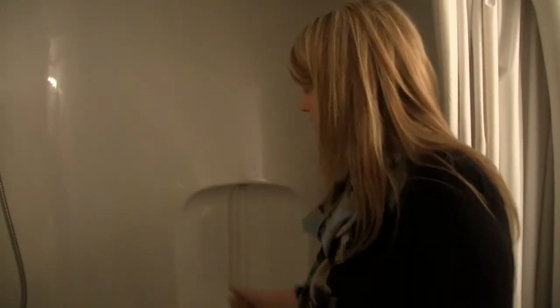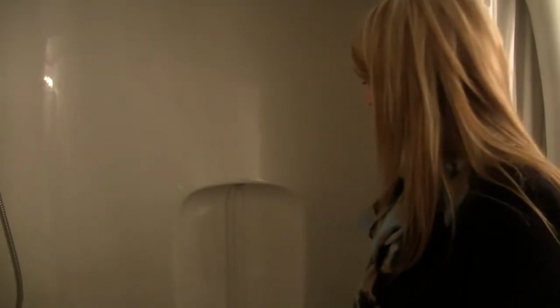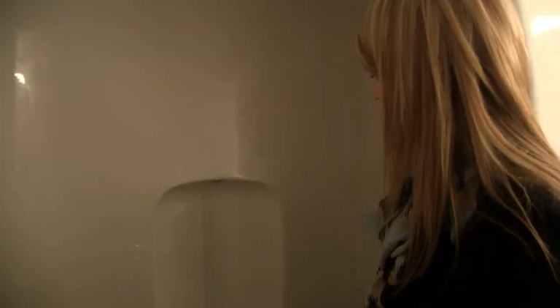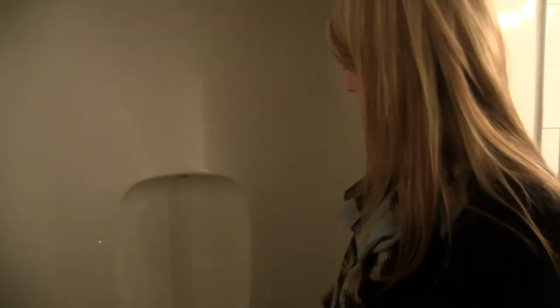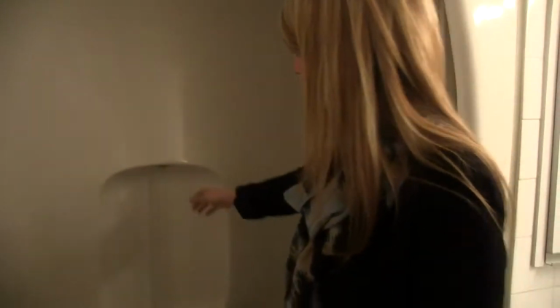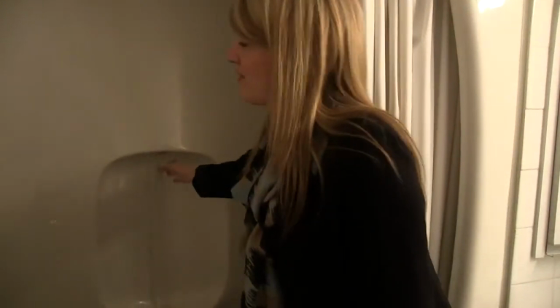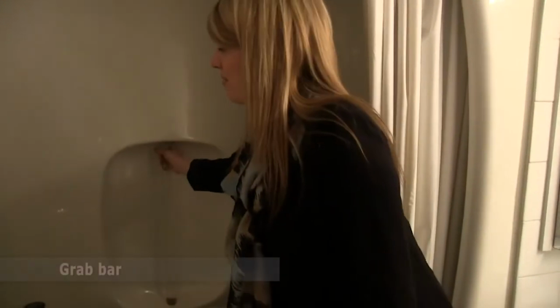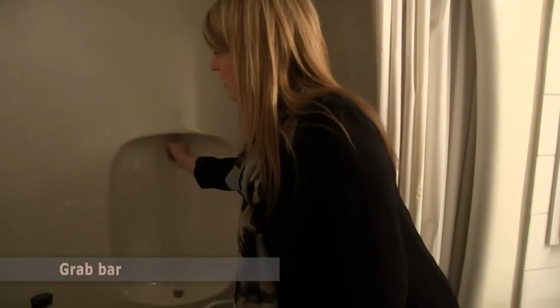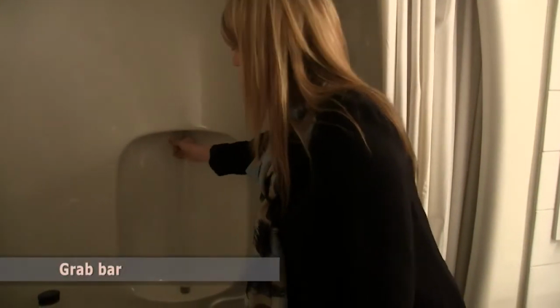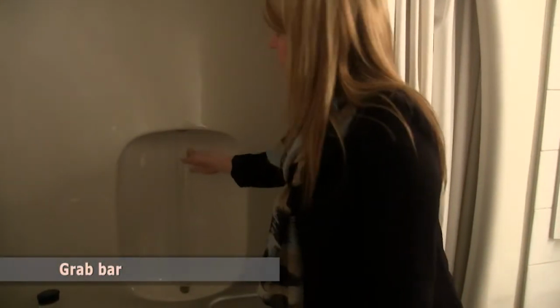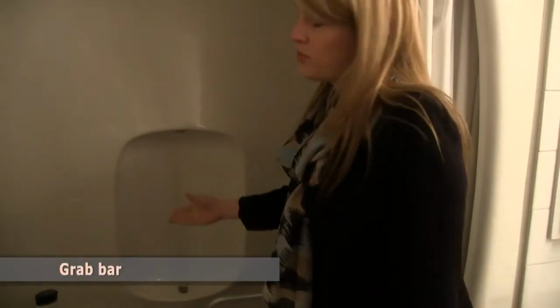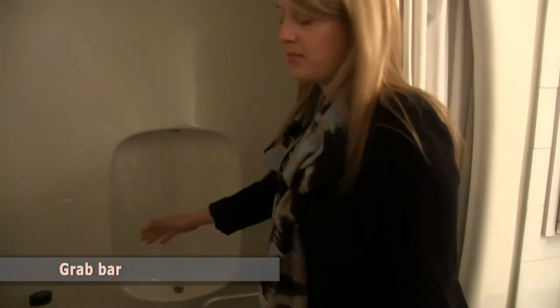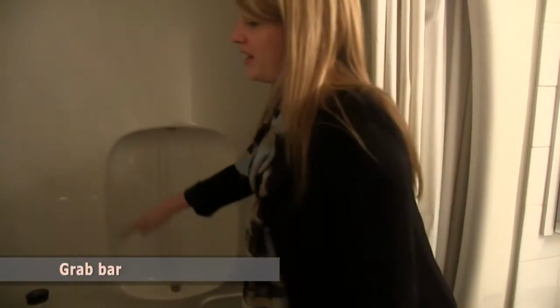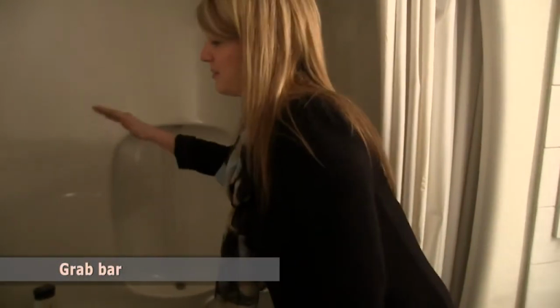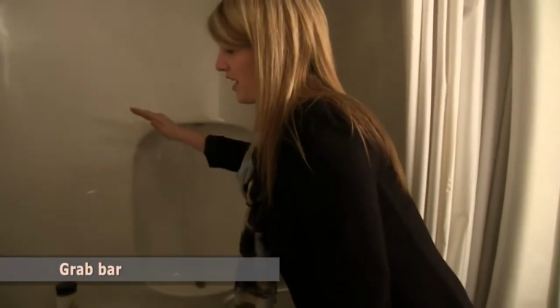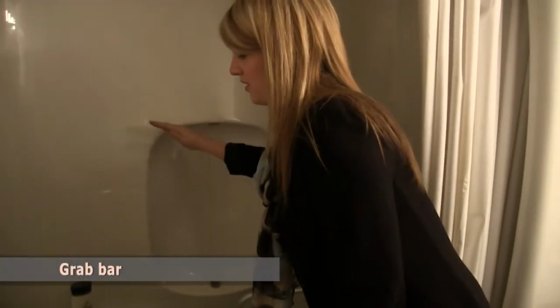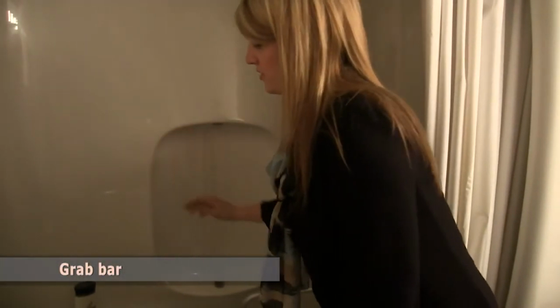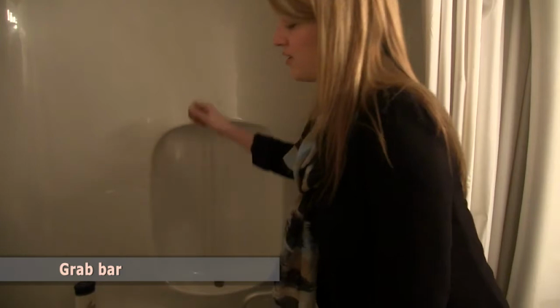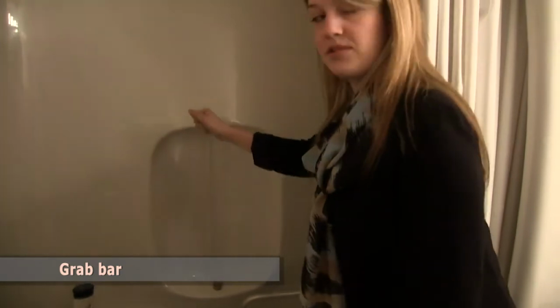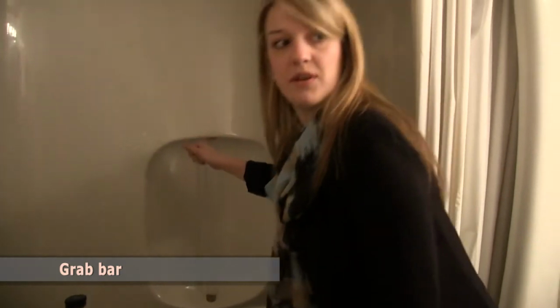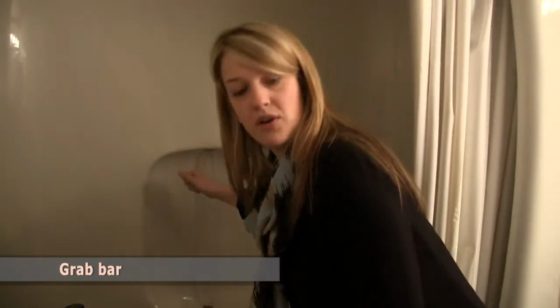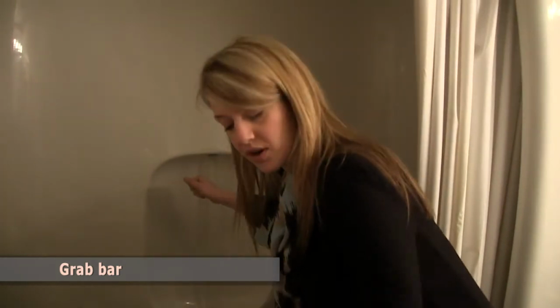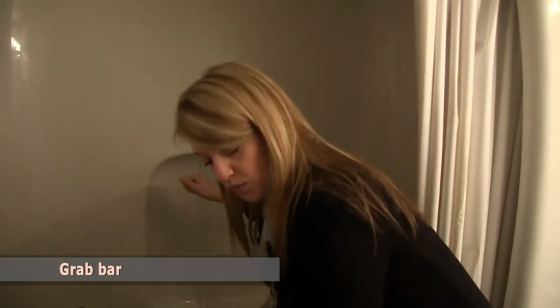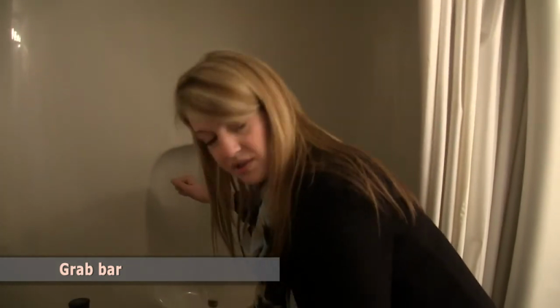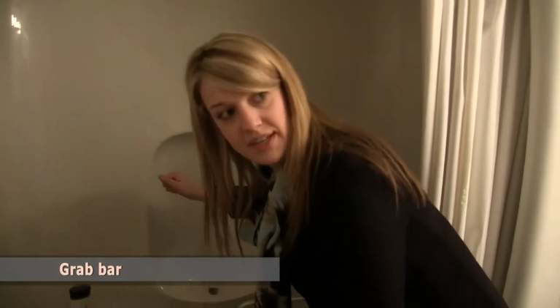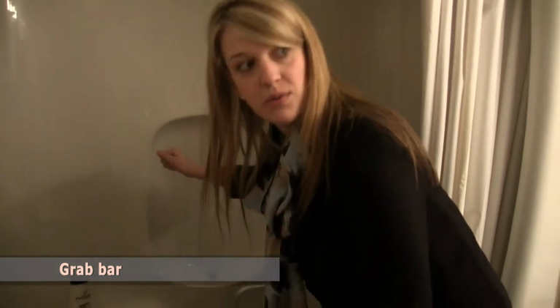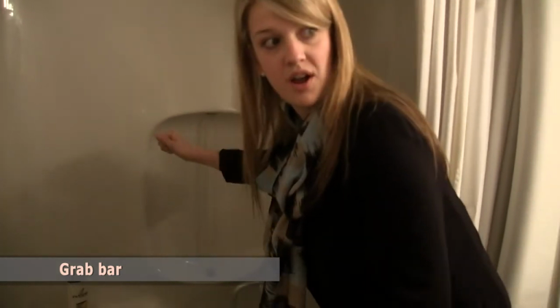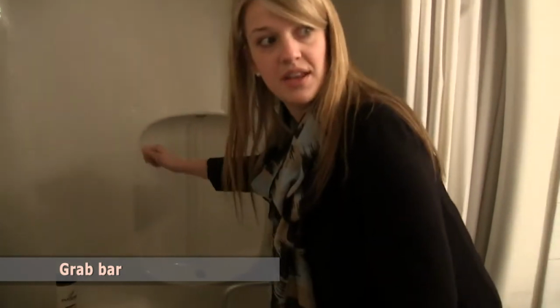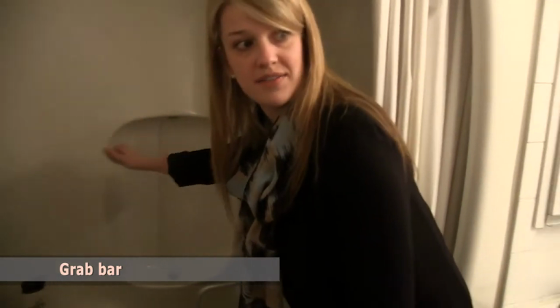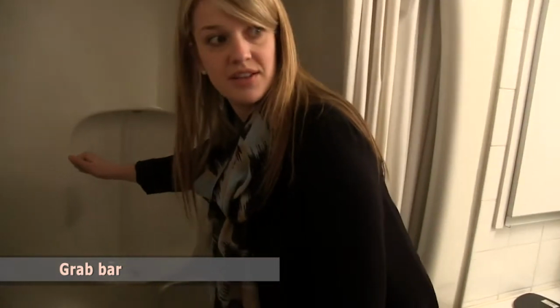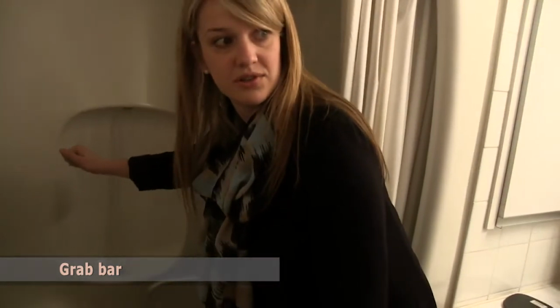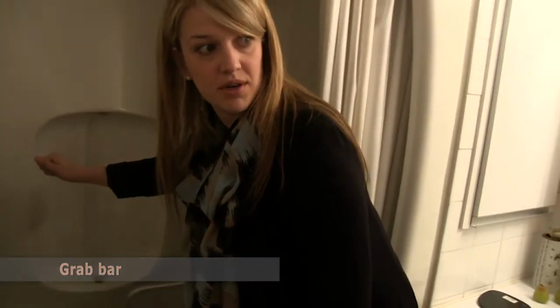Another recommendation is that you install a grab bar here. Preferably diagonal, so that you can use it when bending over to wash your feet or similar tasks, giving you some additional support.